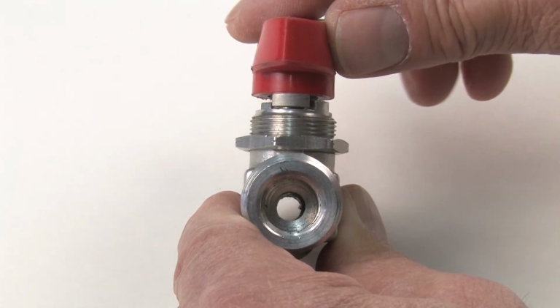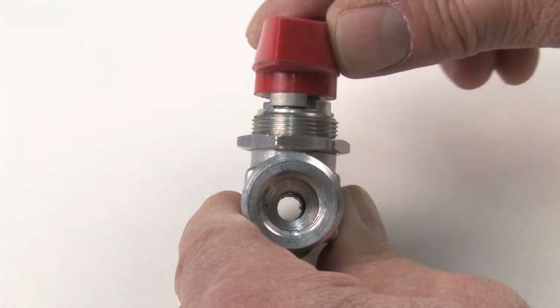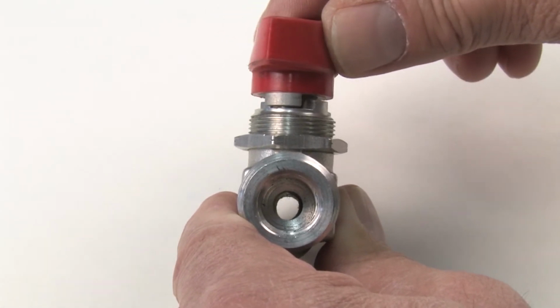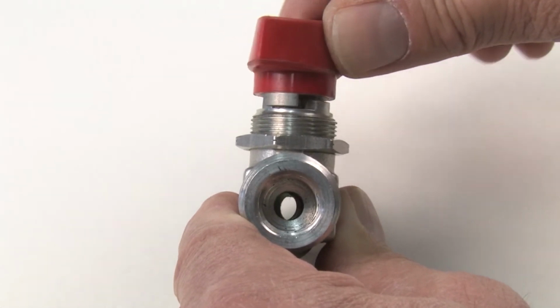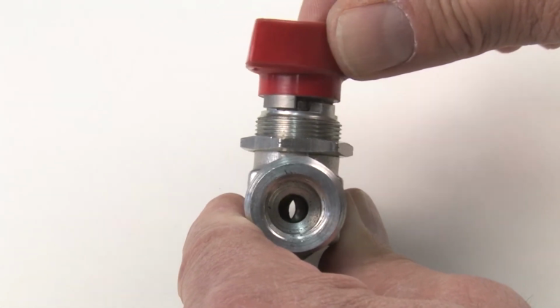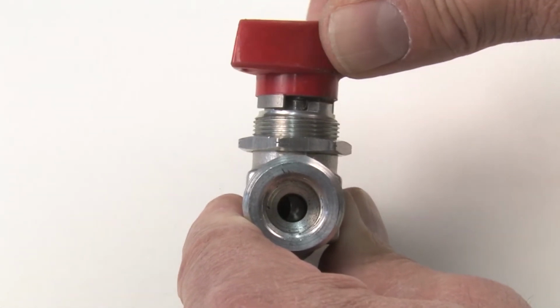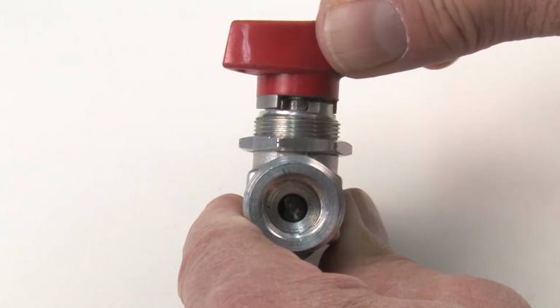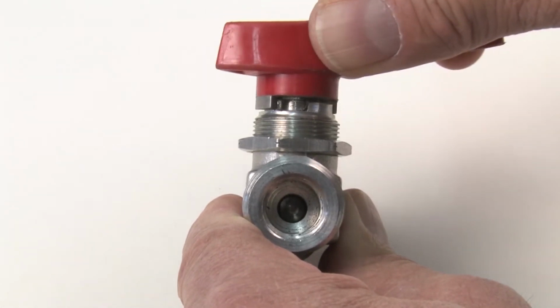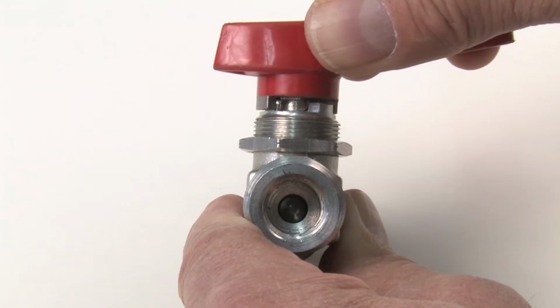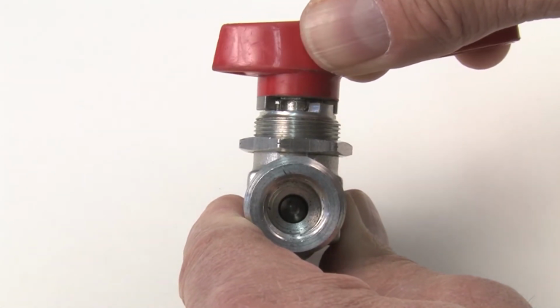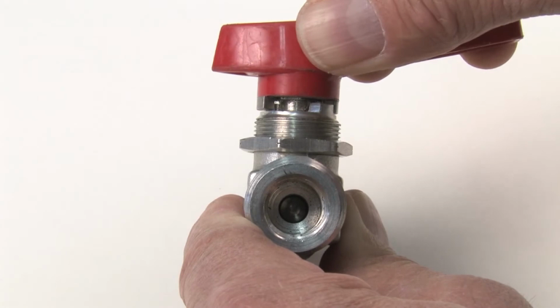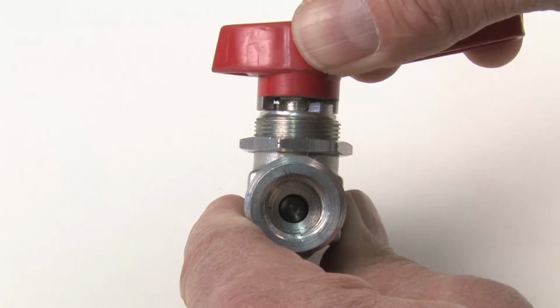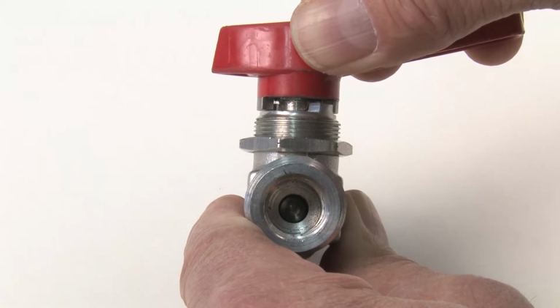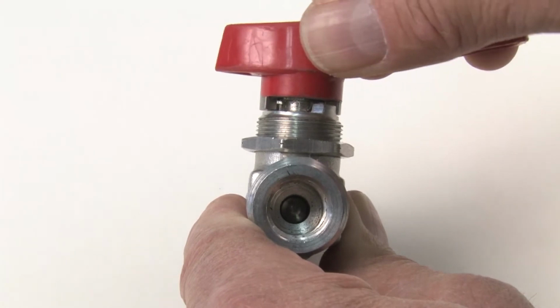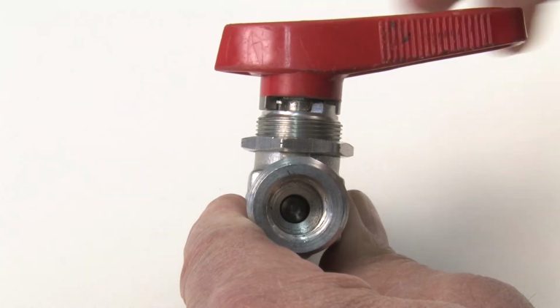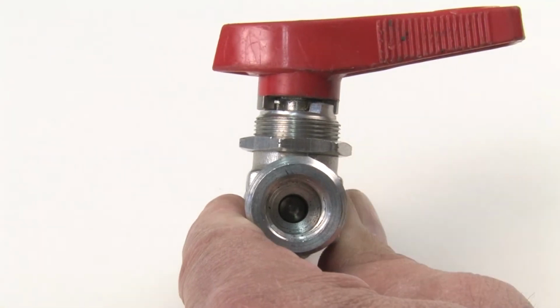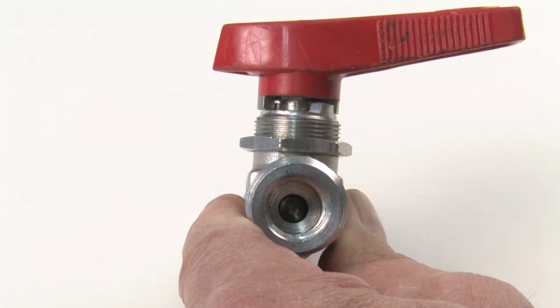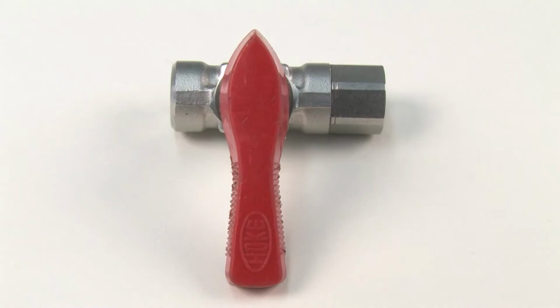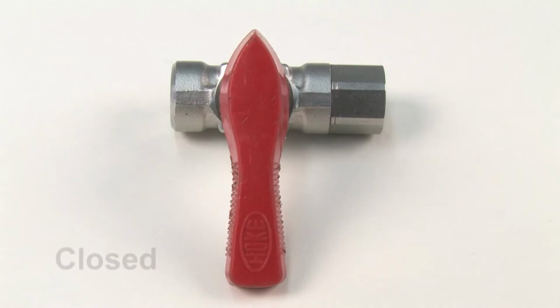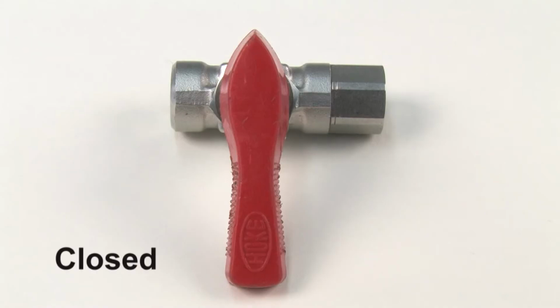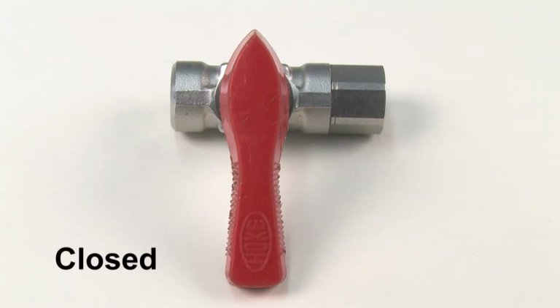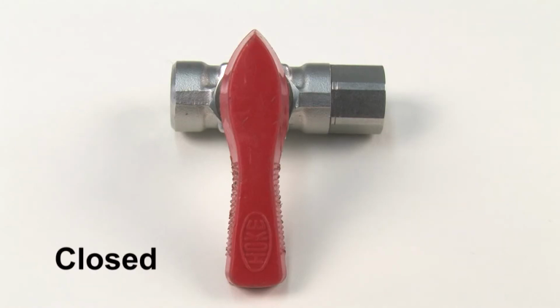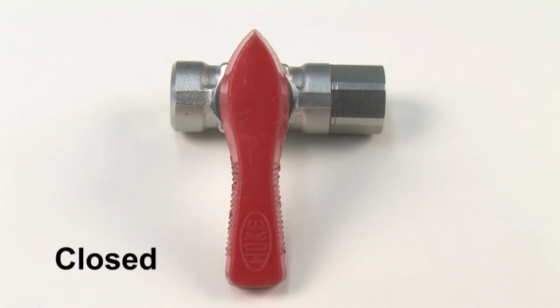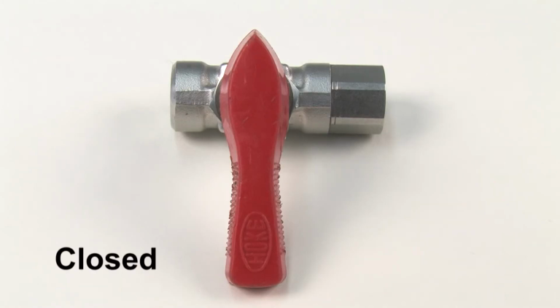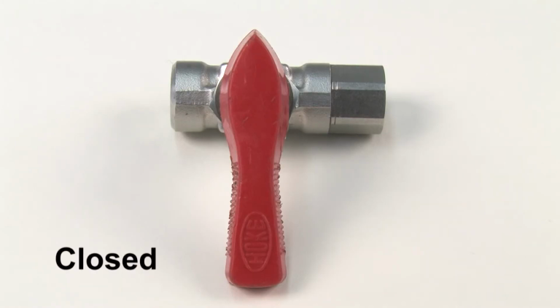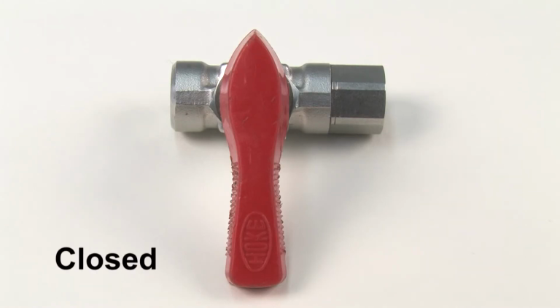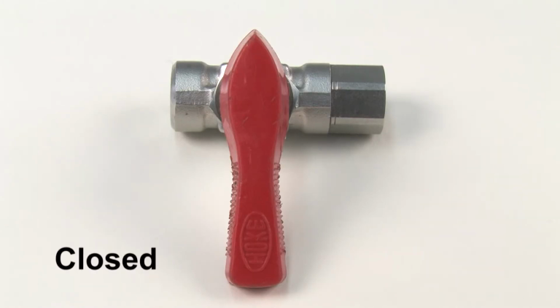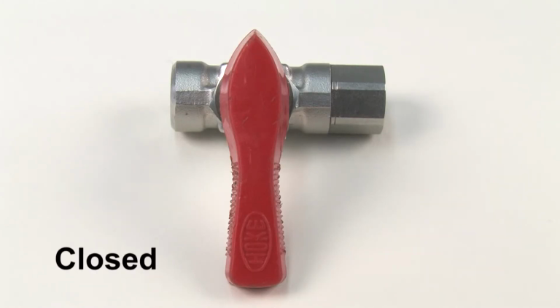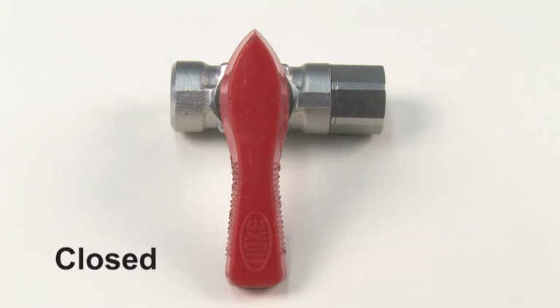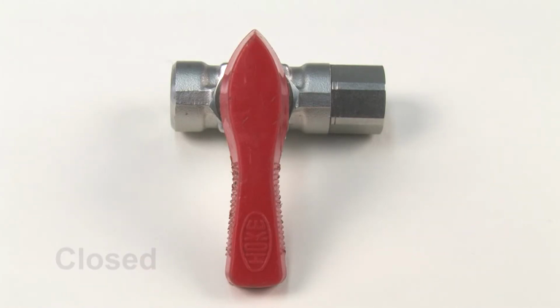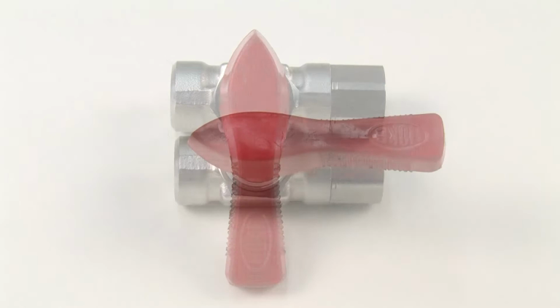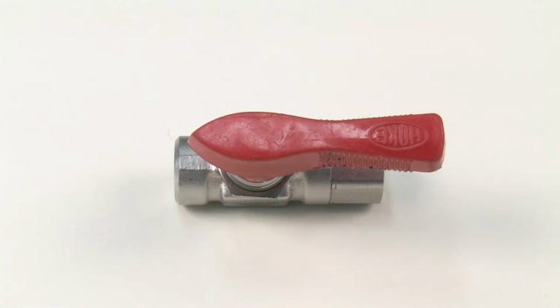A ball-type valve provides positive shutoff. The valve is closed when the handle is at right angles to the valve and lines.